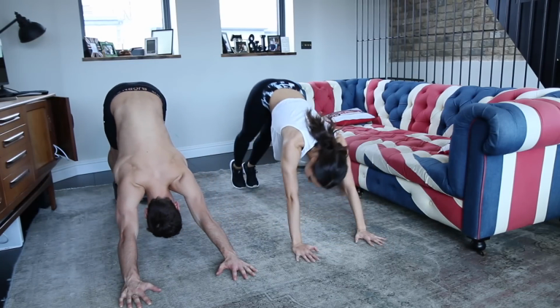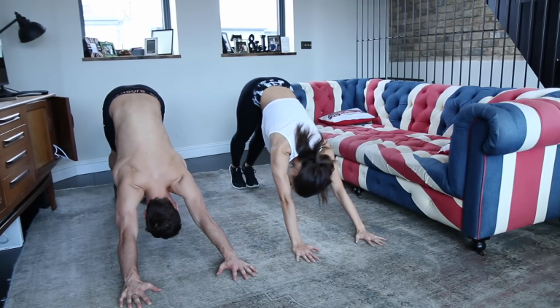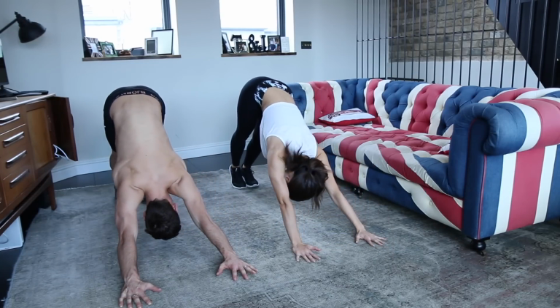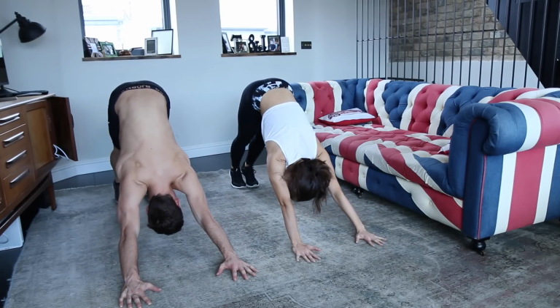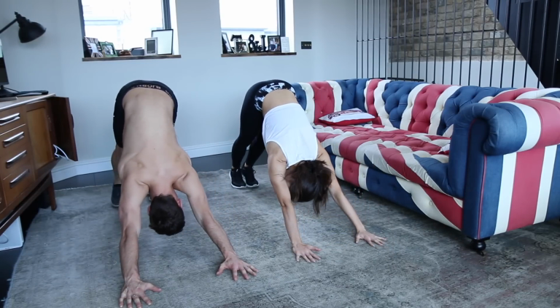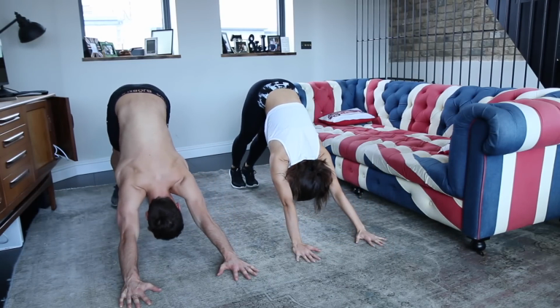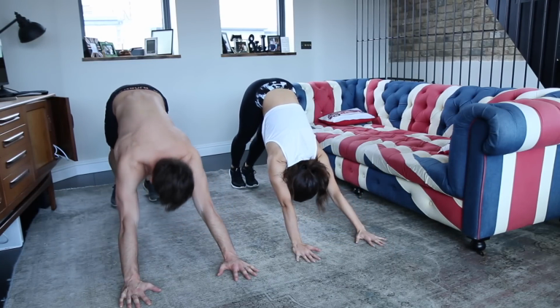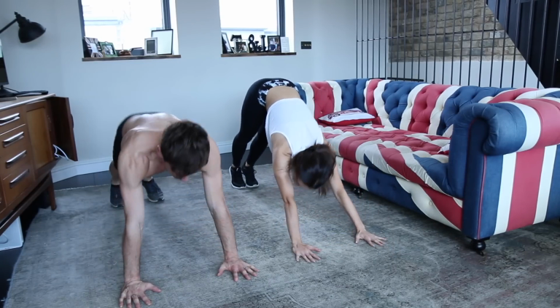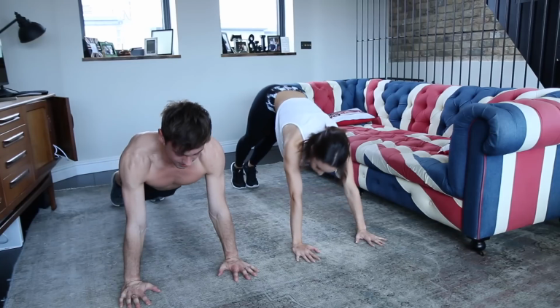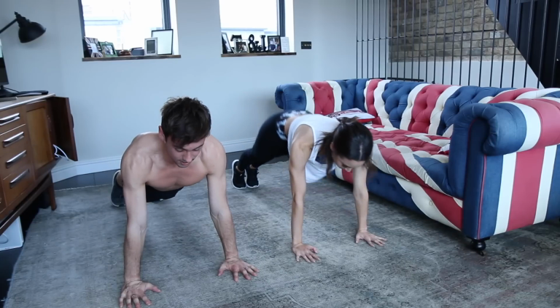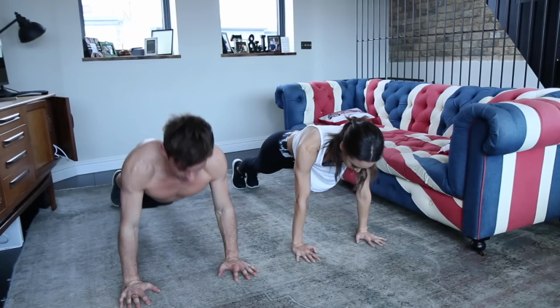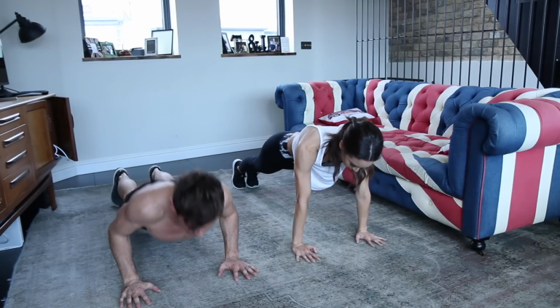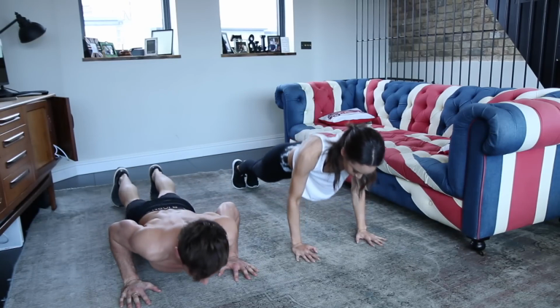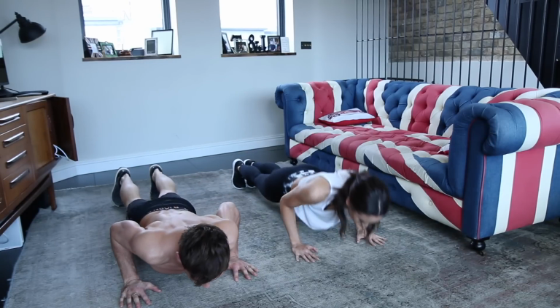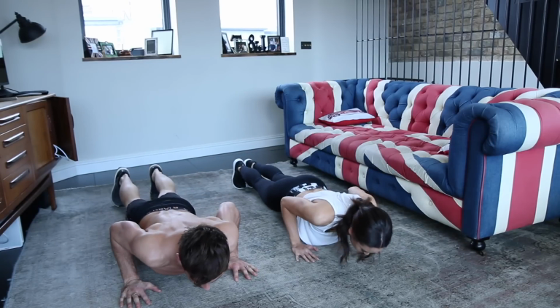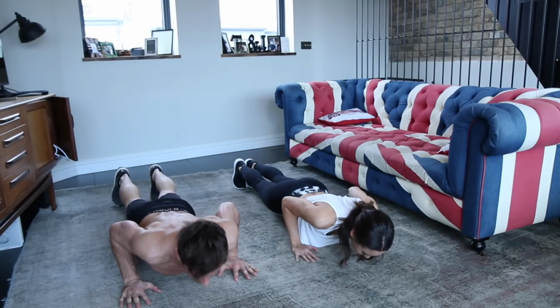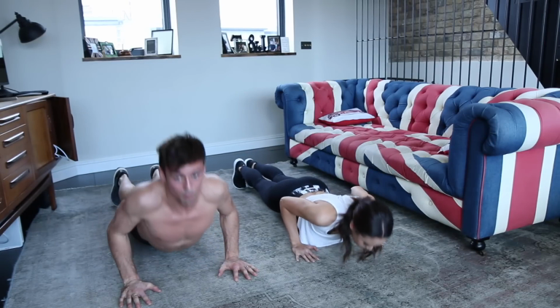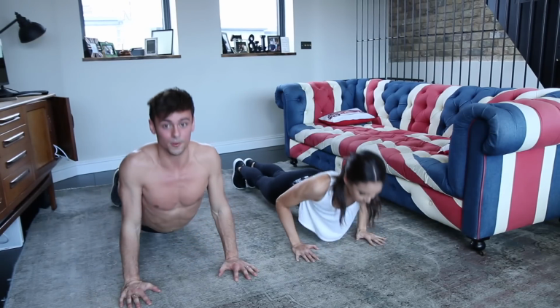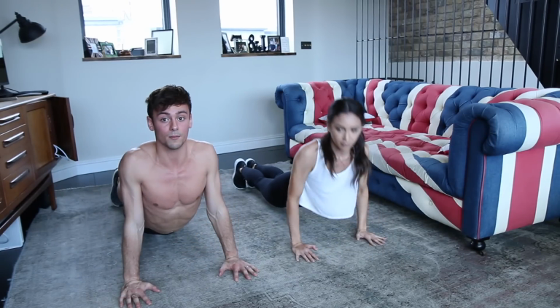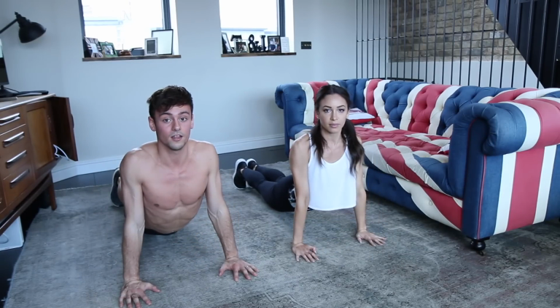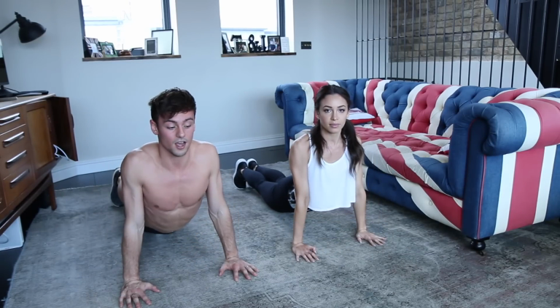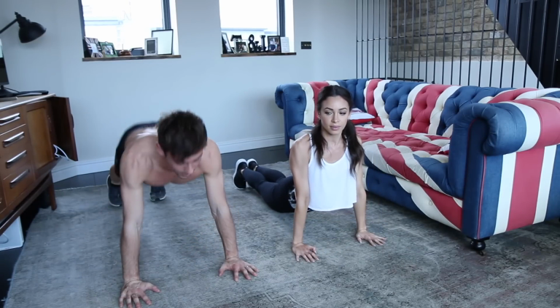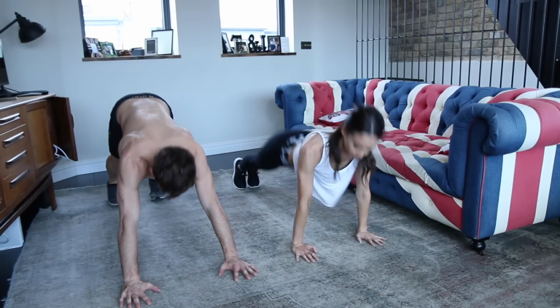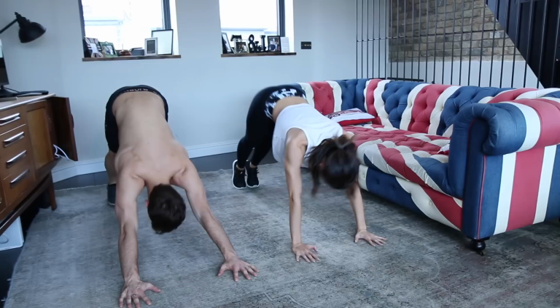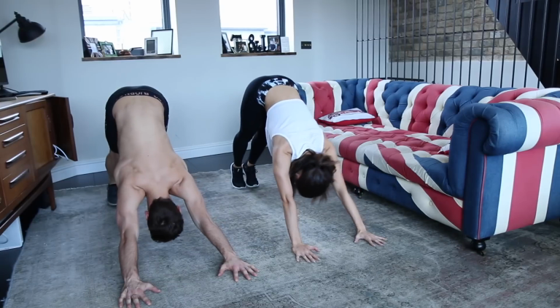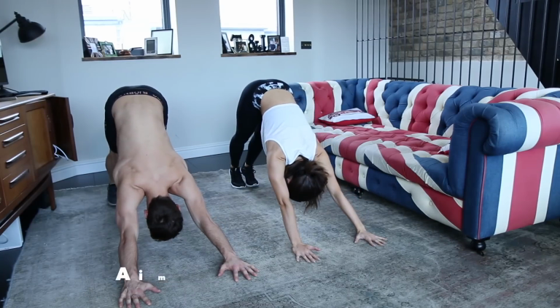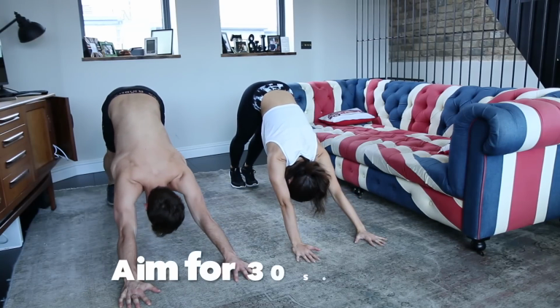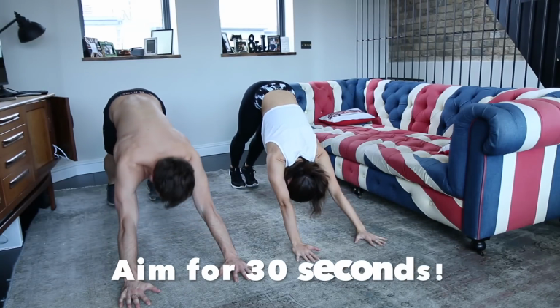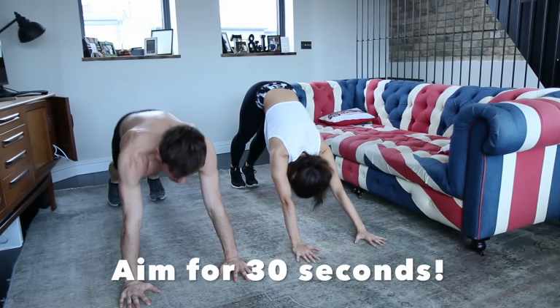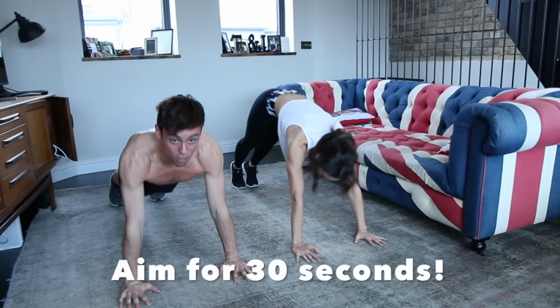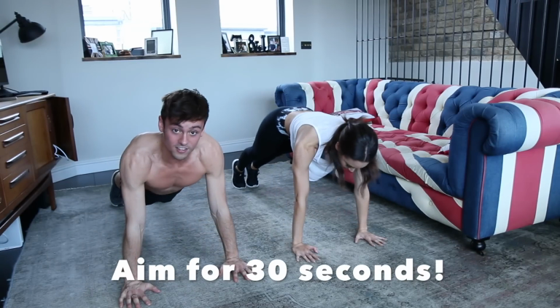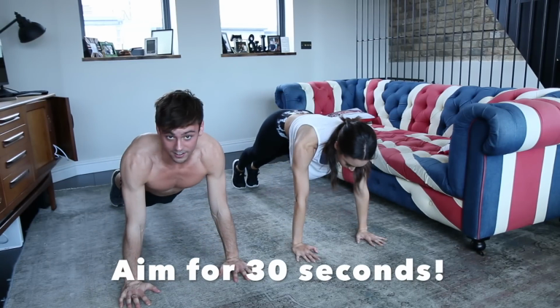I've never done this before! Yeah, and then you're going to go back to a plank and then go back down to halfway, hold it, push it back up and then back up into down dog. You're going to try and do that for 30 seconds.